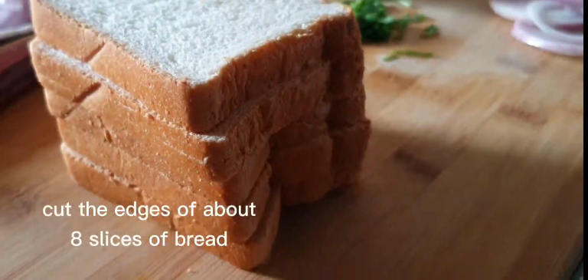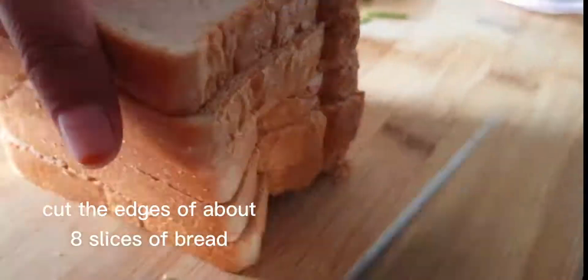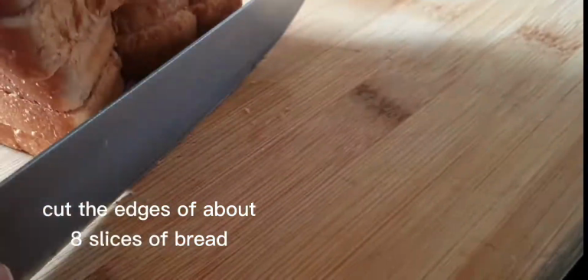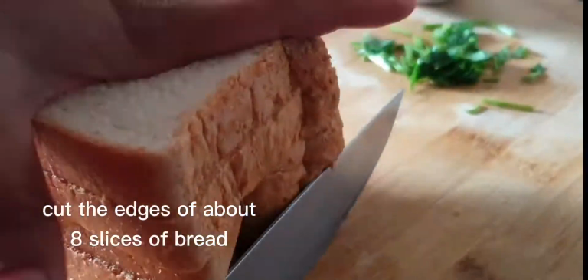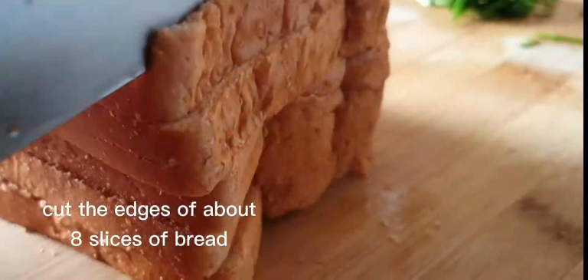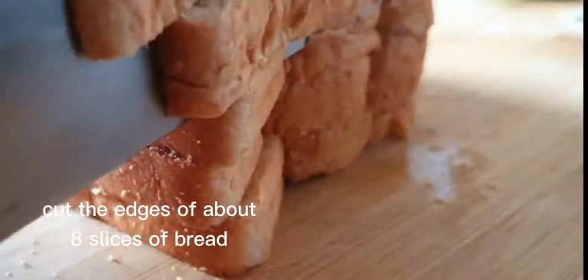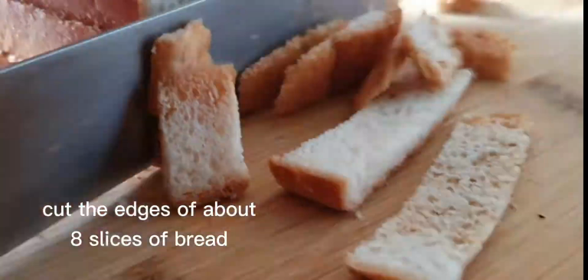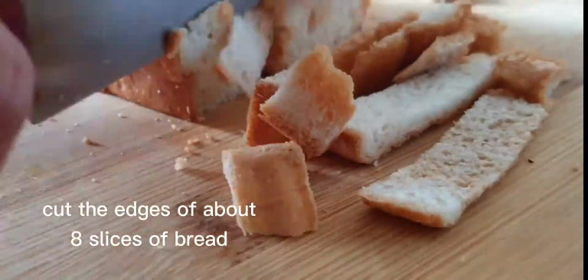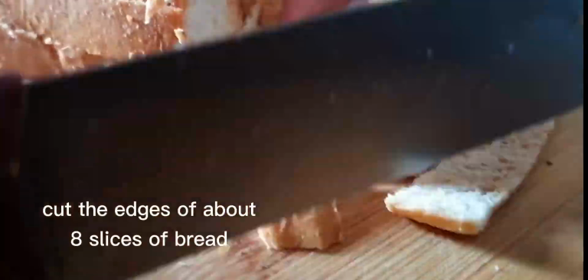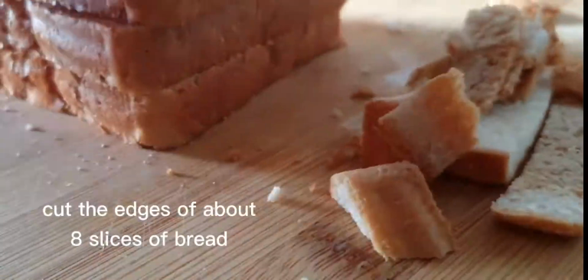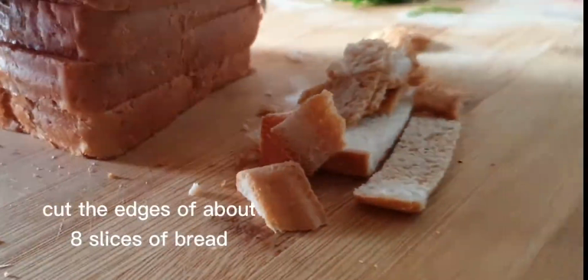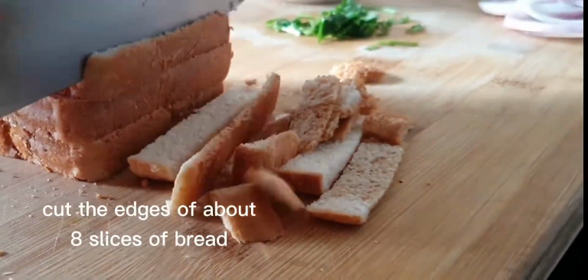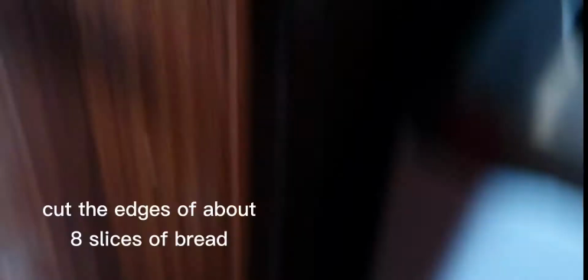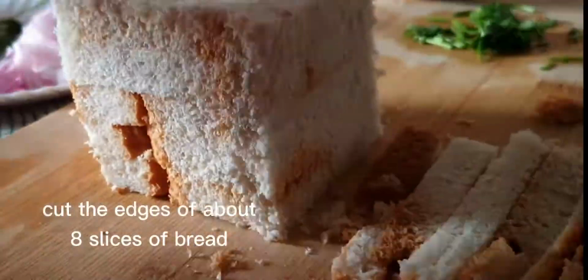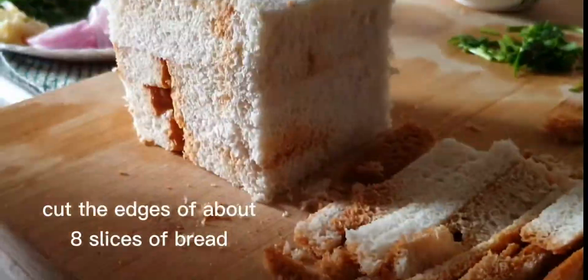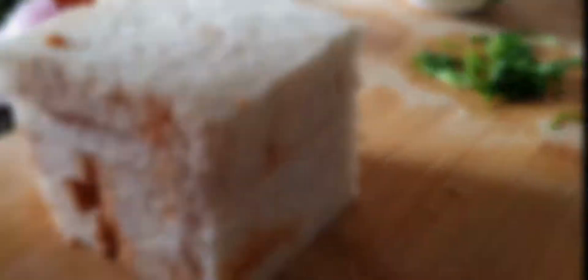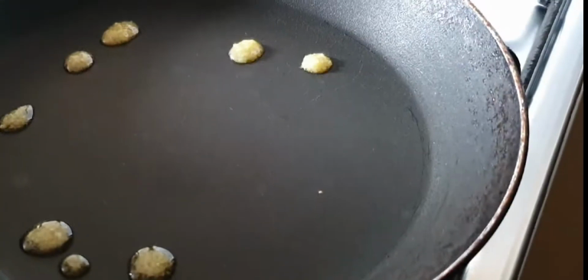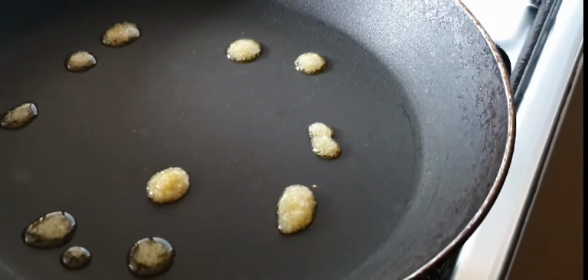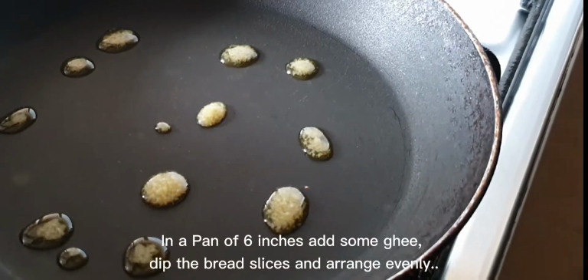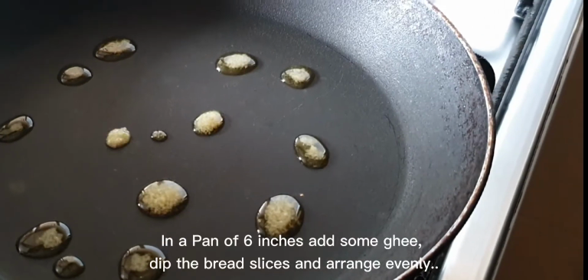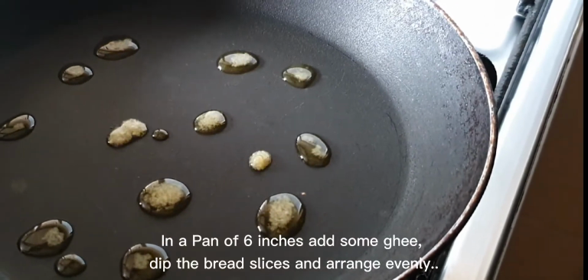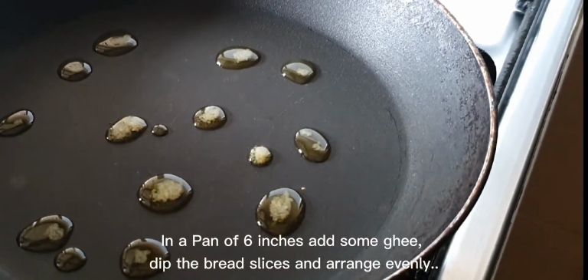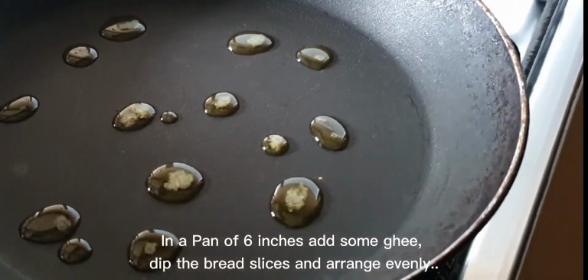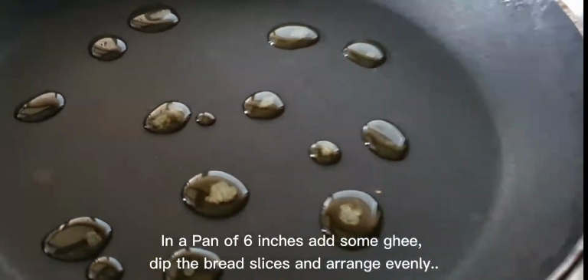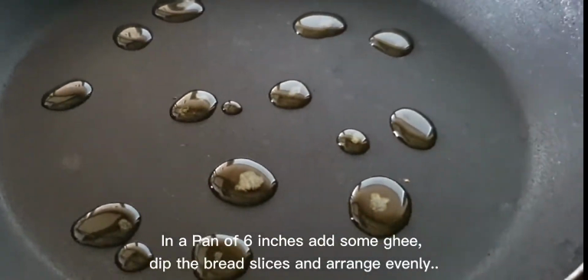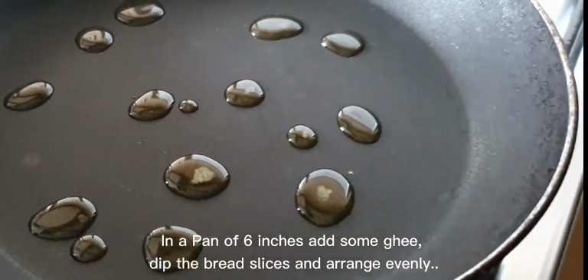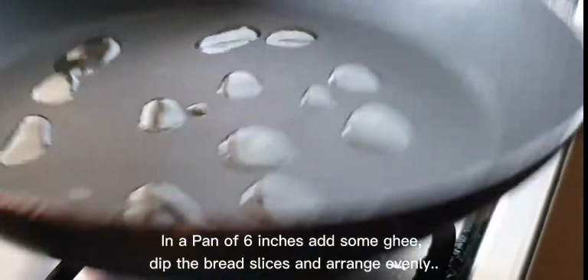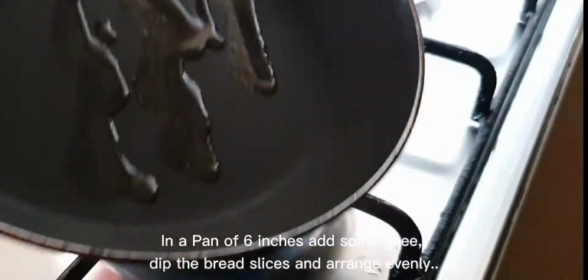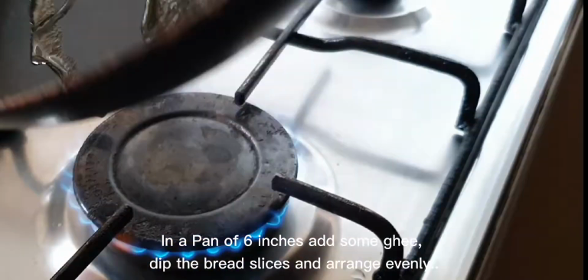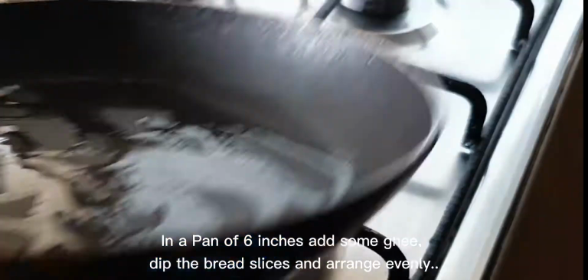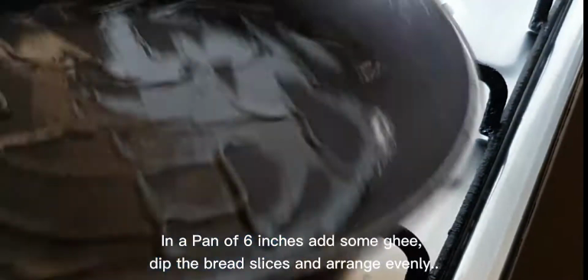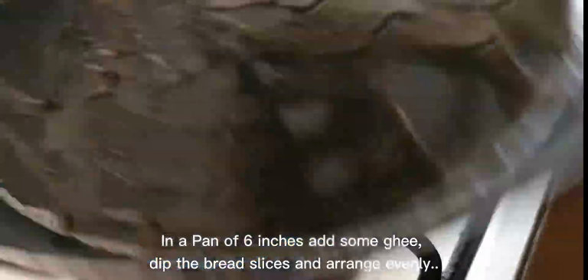Cut the edges of about eight slices of bread. In a pan of six inches add some ghee, dip the bread slices and arrange evenly.